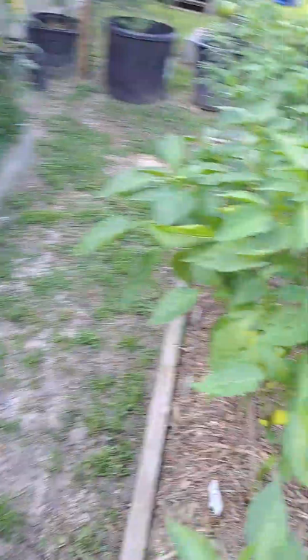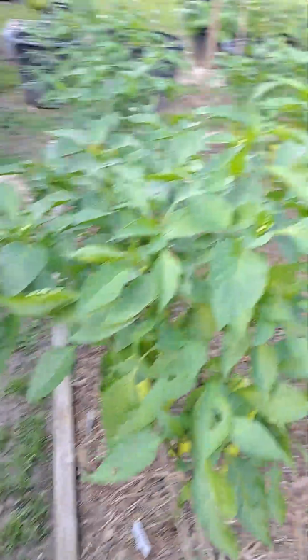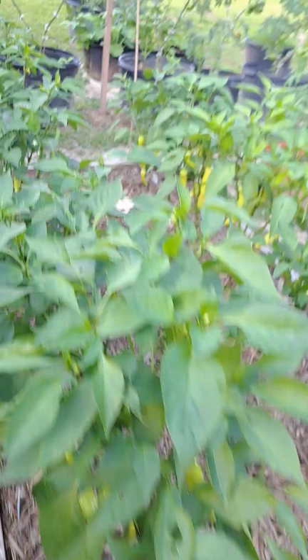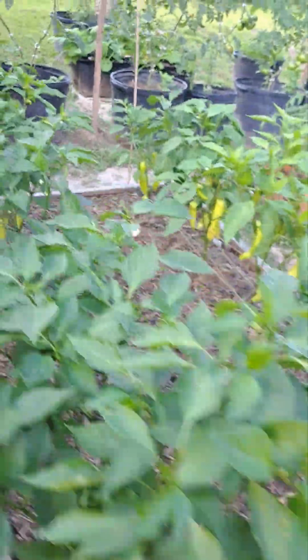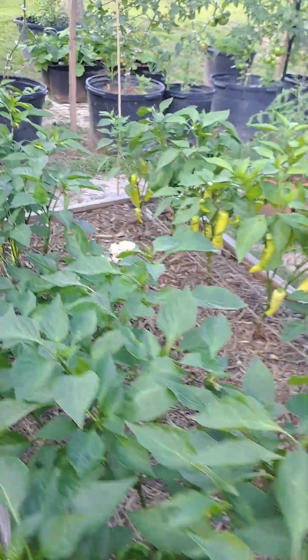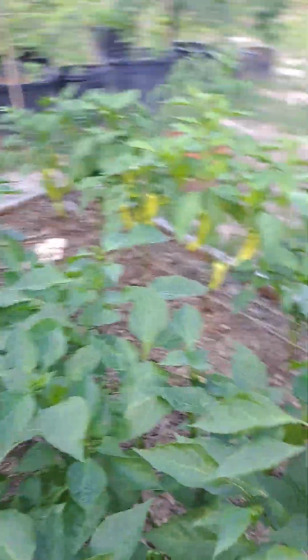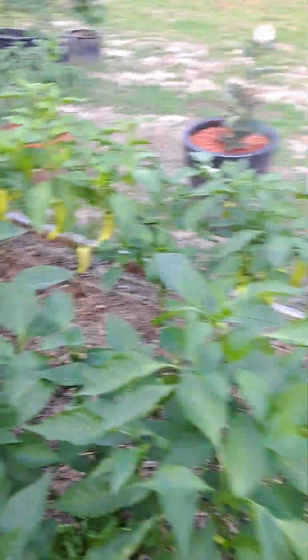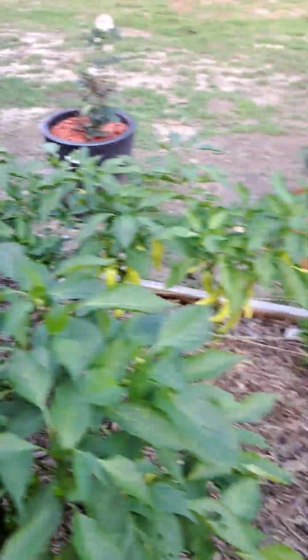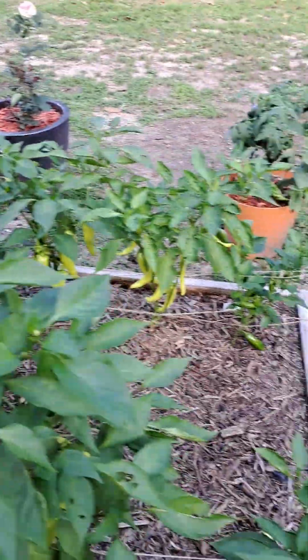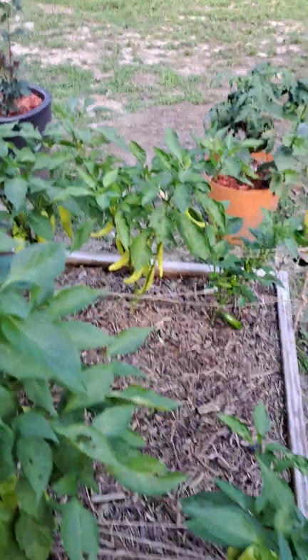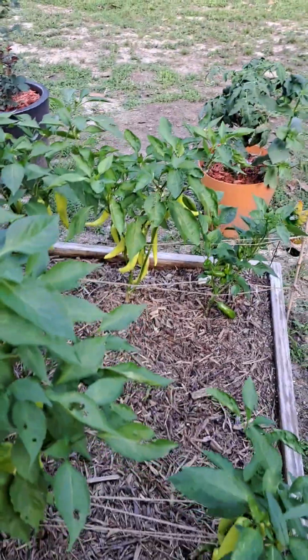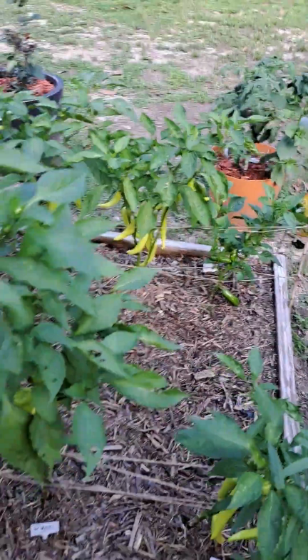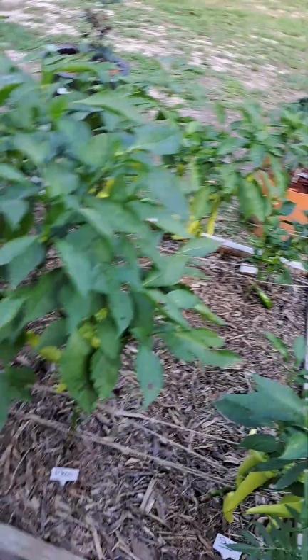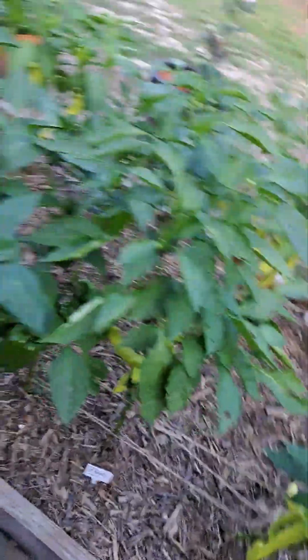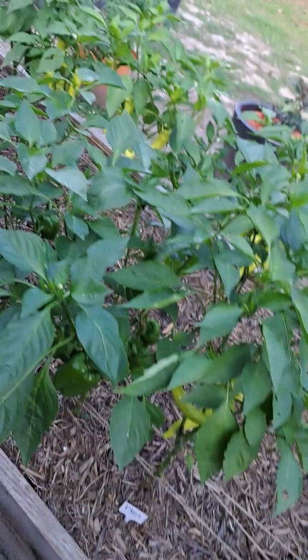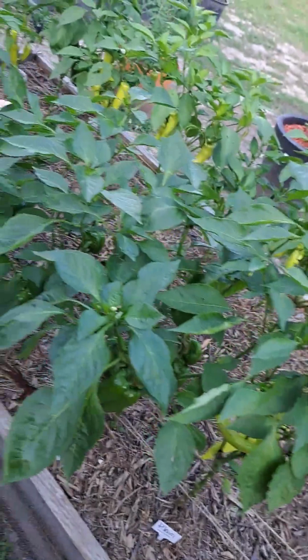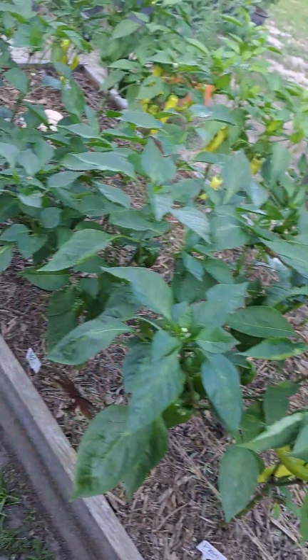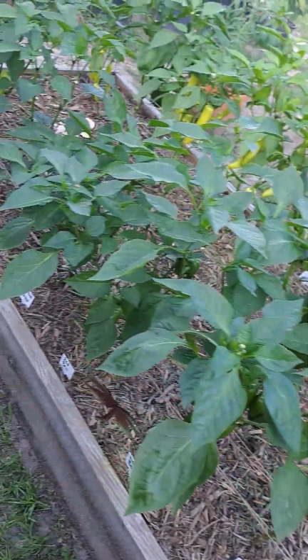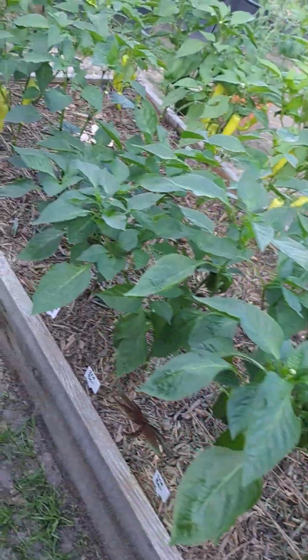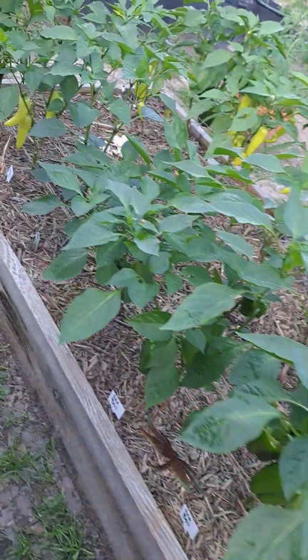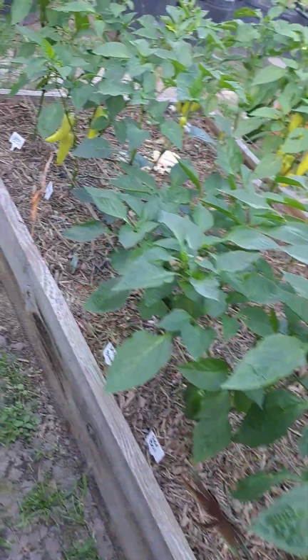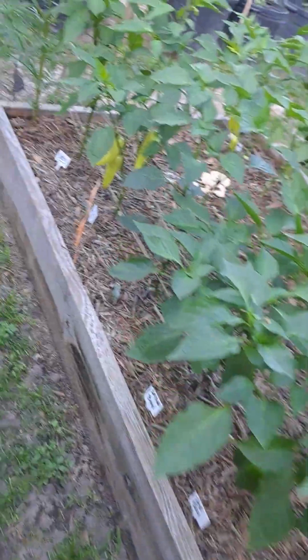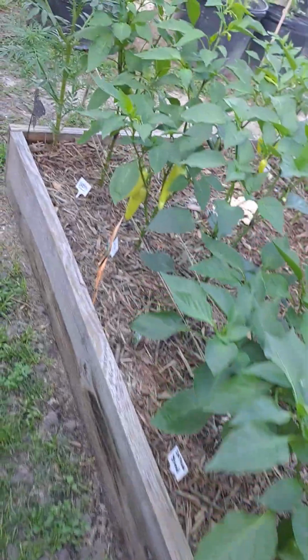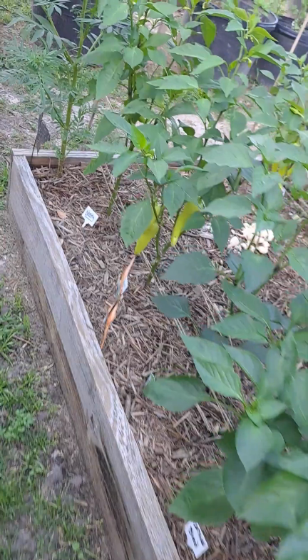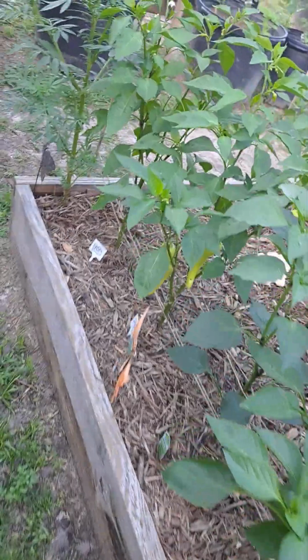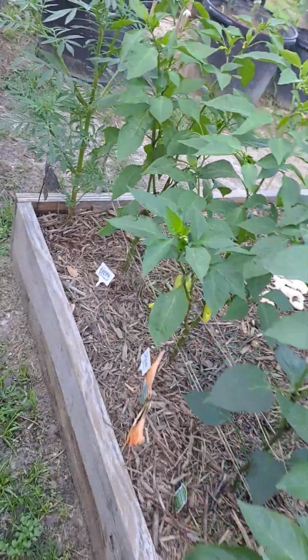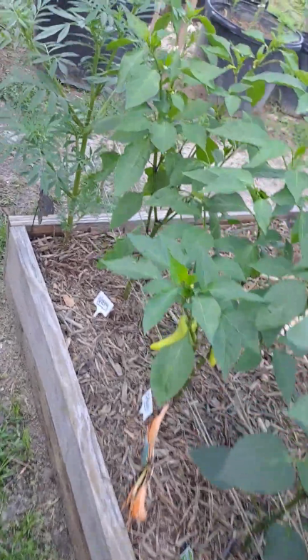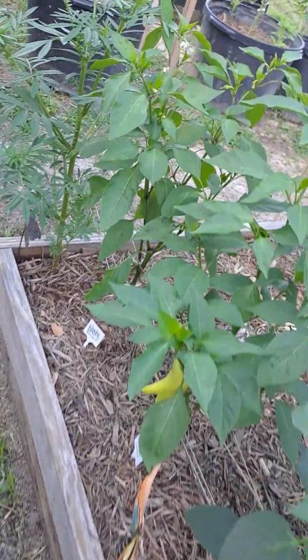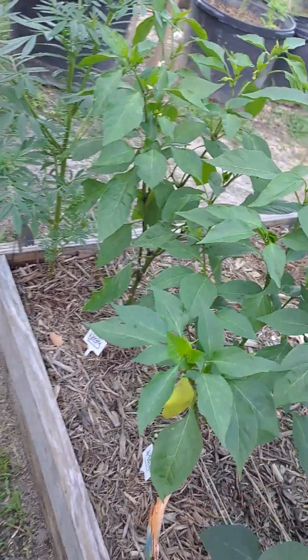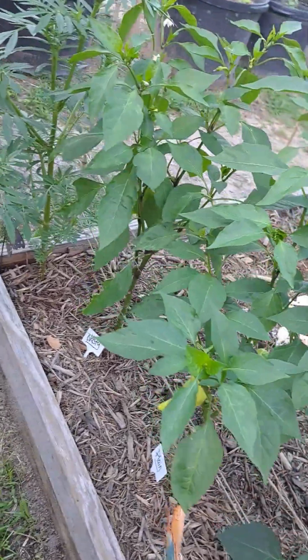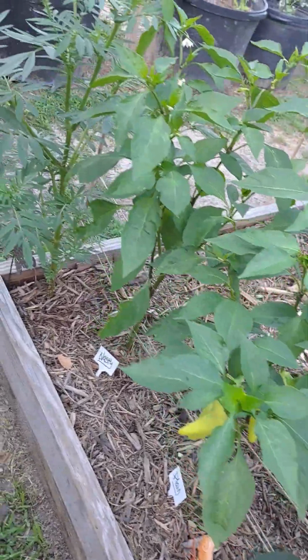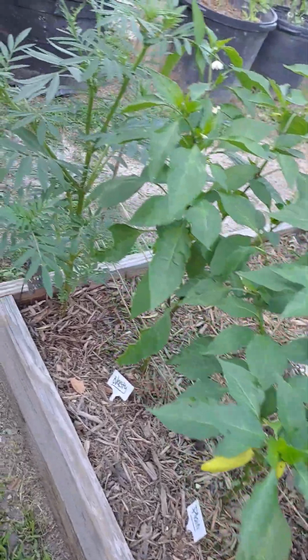All the peppers — we are still waiting for them to ripen. Hopefully they do. We're not even sure what most of them are.